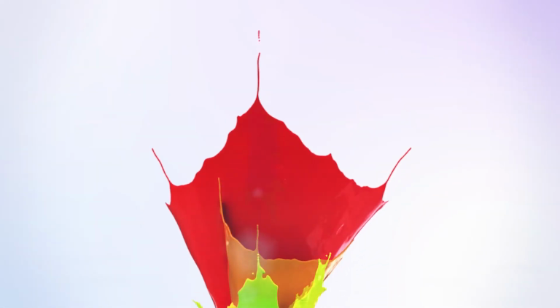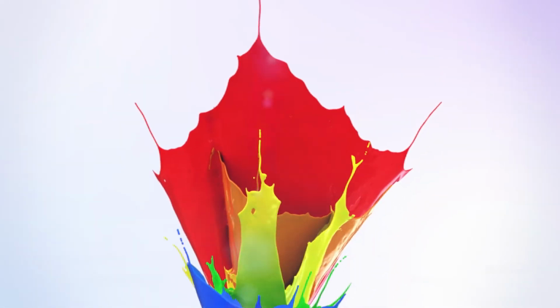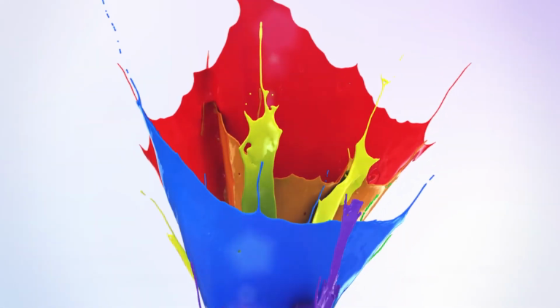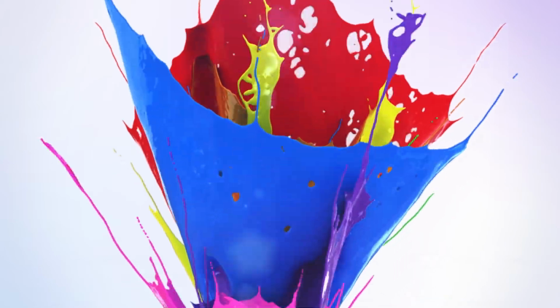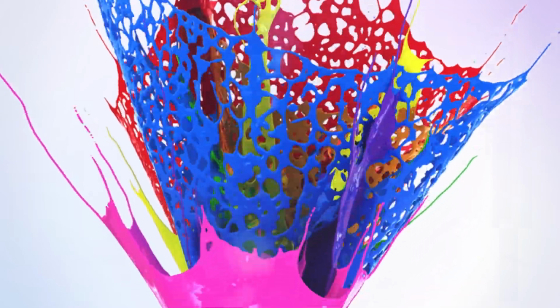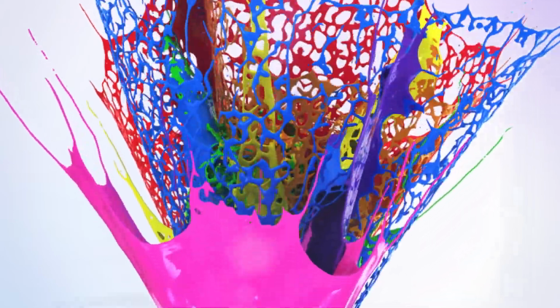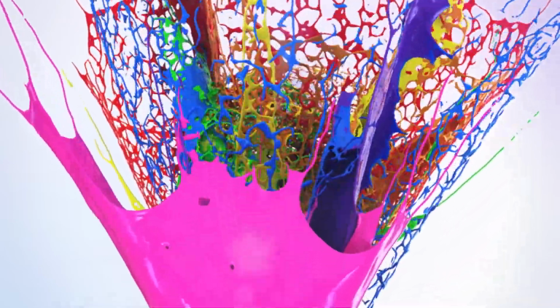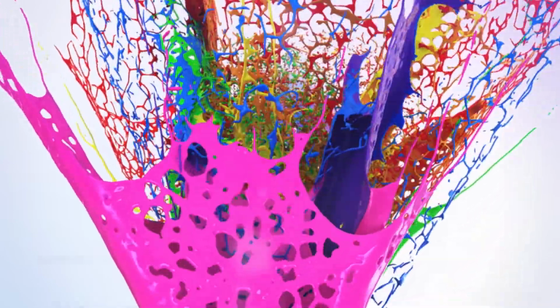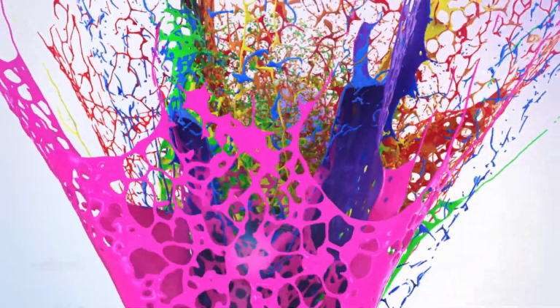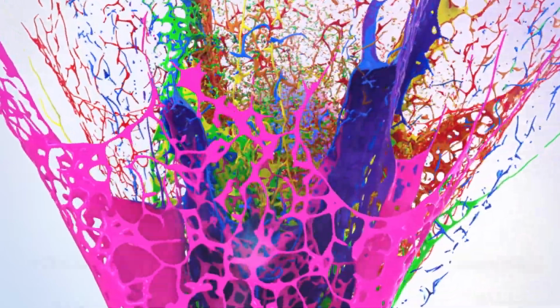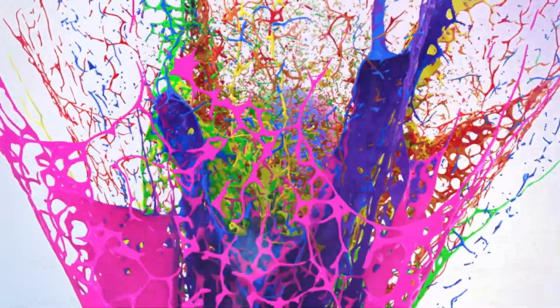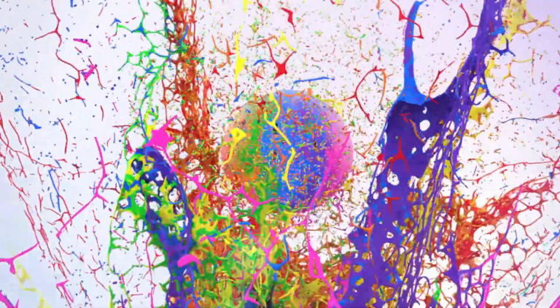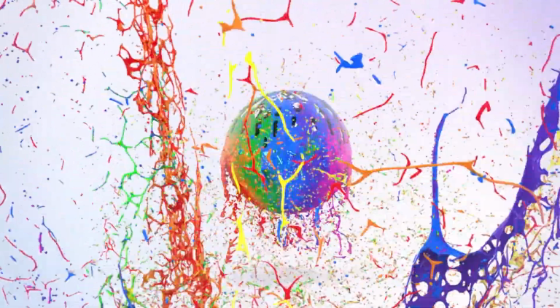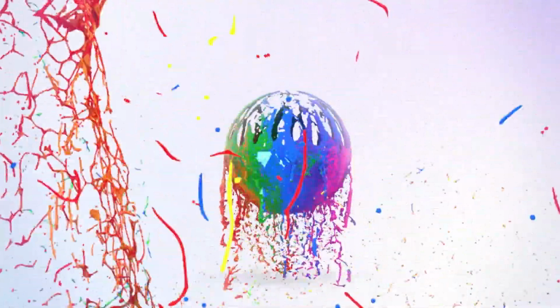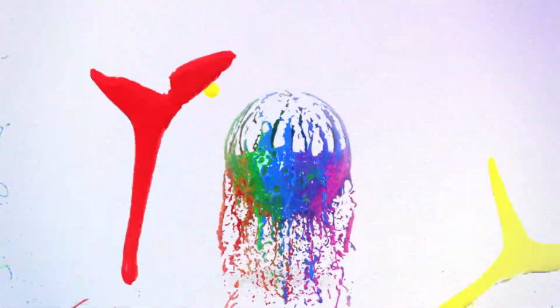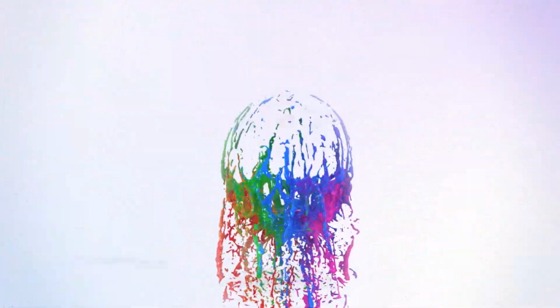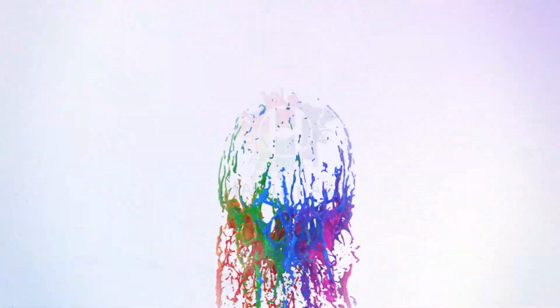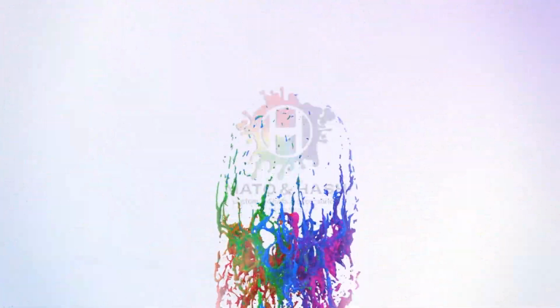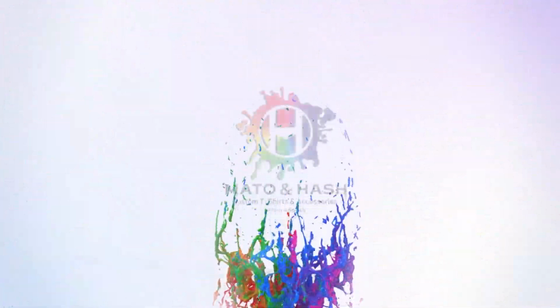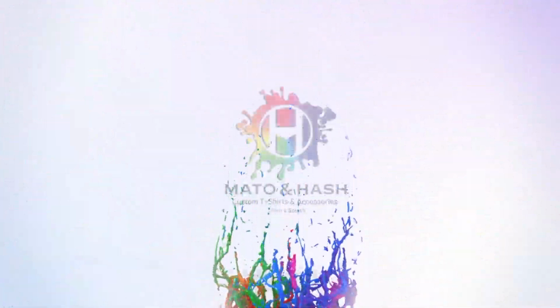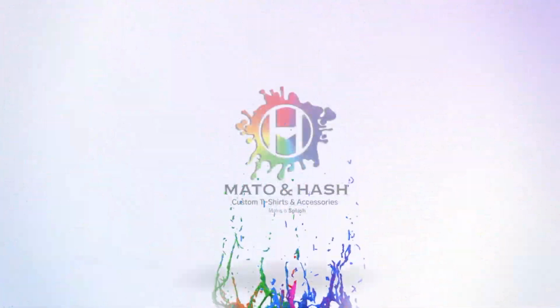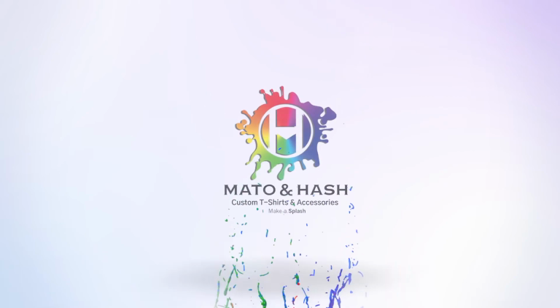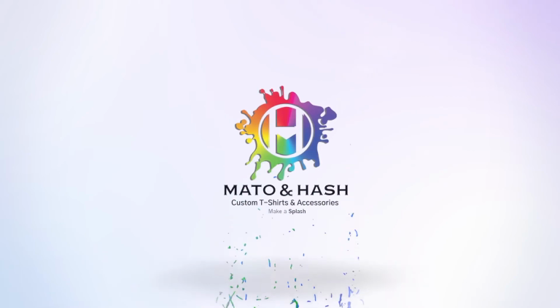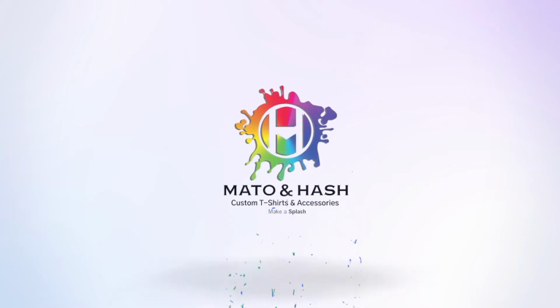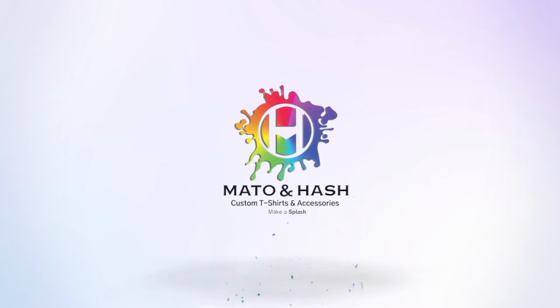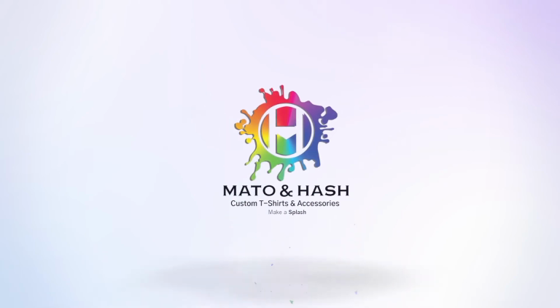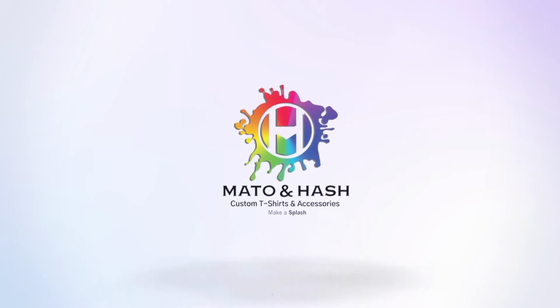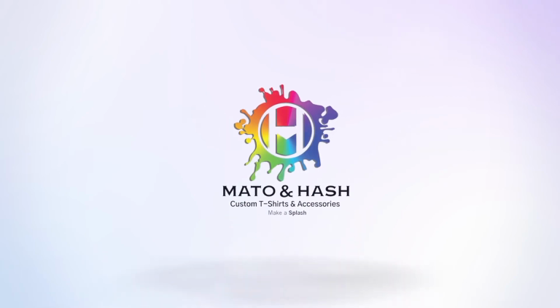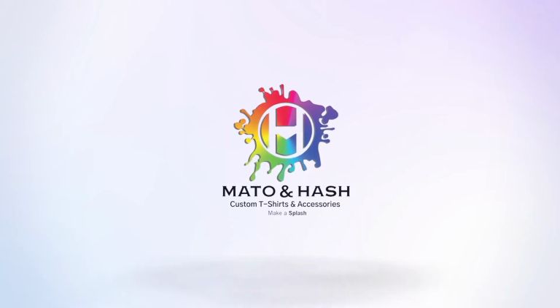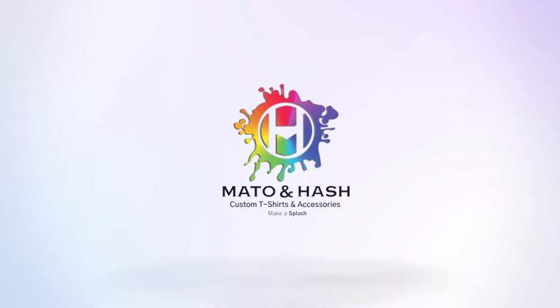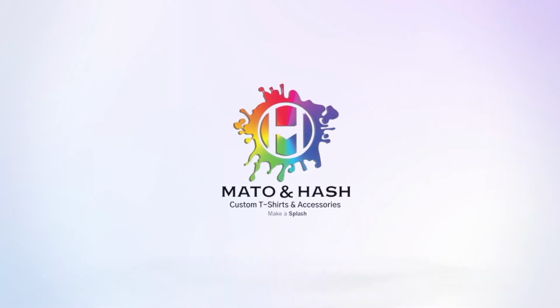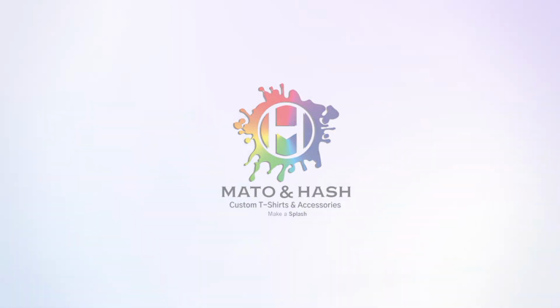You can have your custom design placed on a drawstring bag today. Make a splash with Mato and Hash. Make an effective choice.